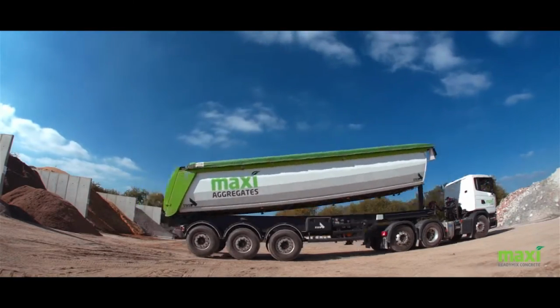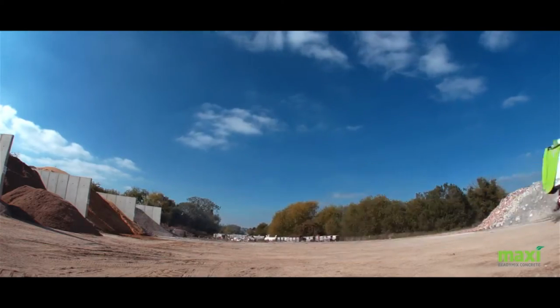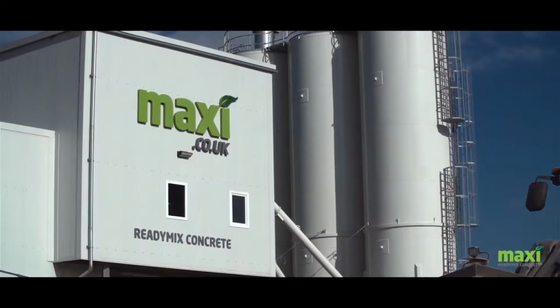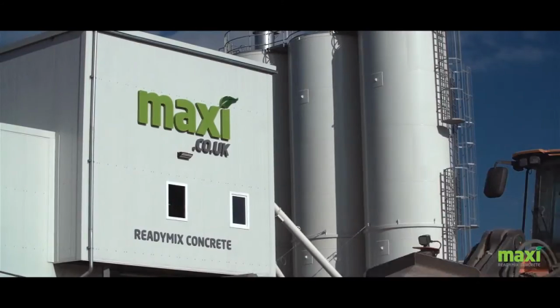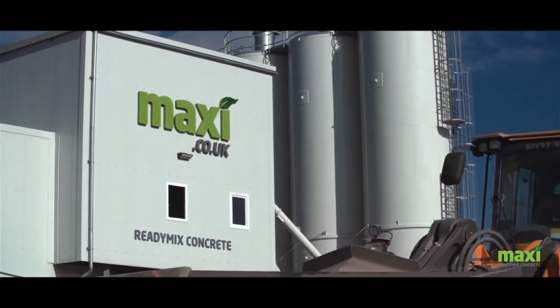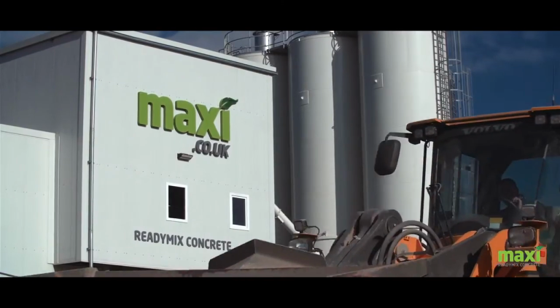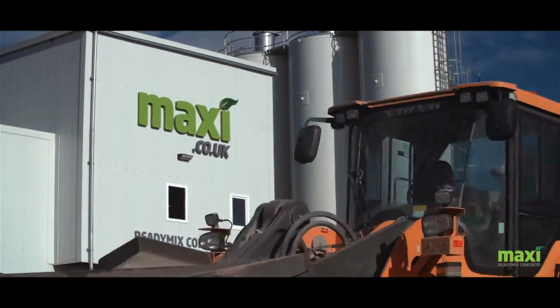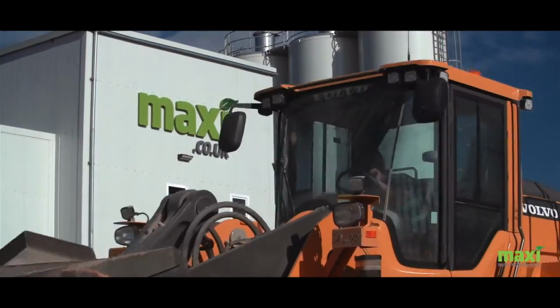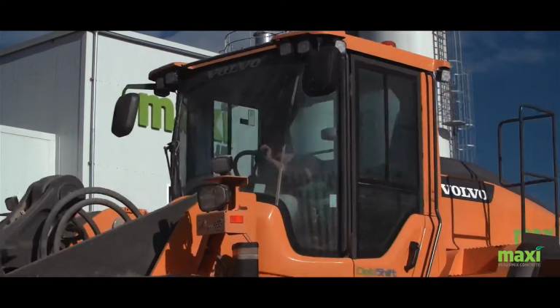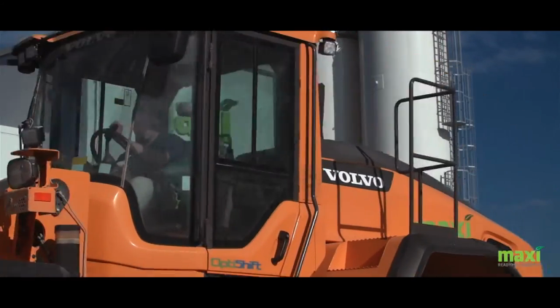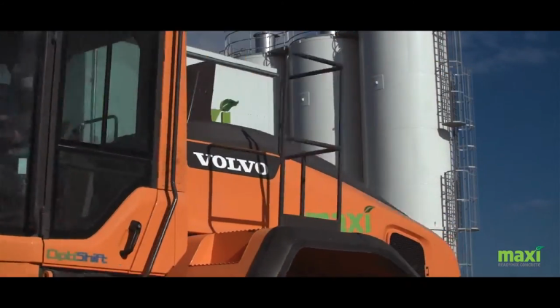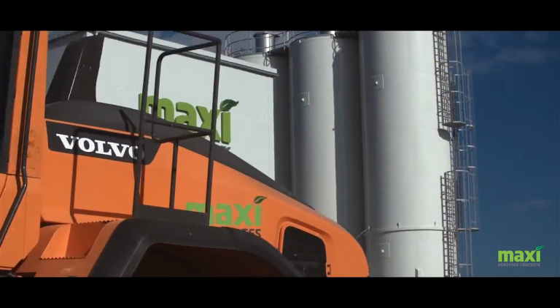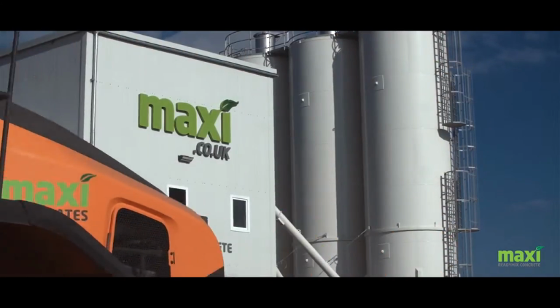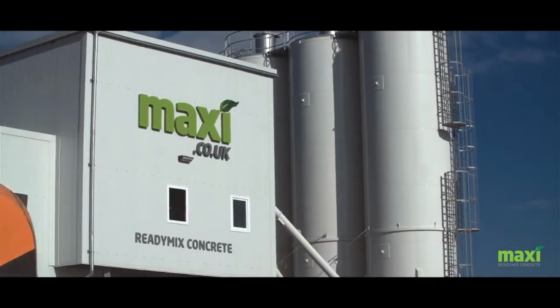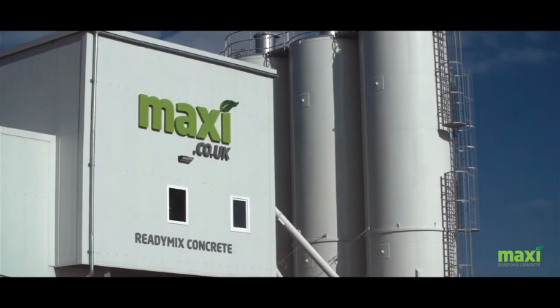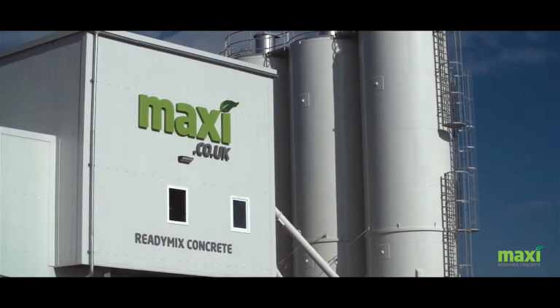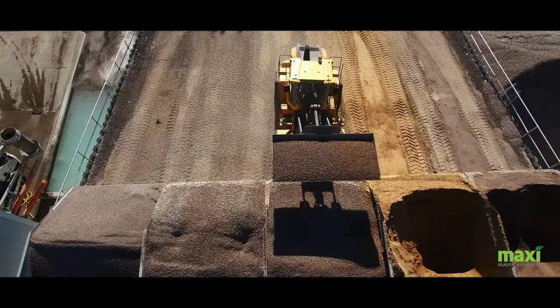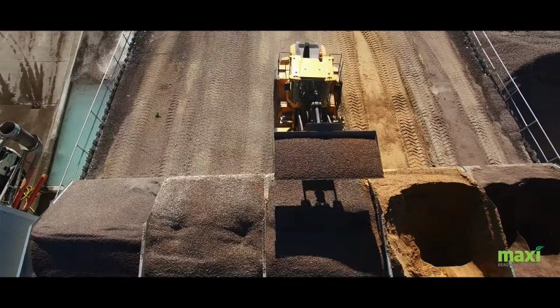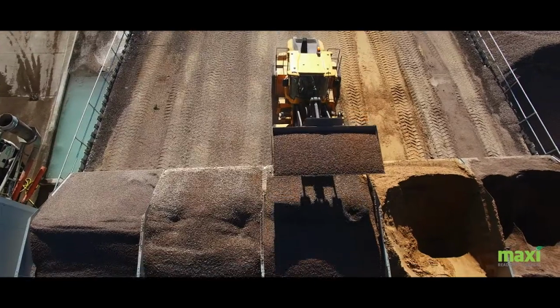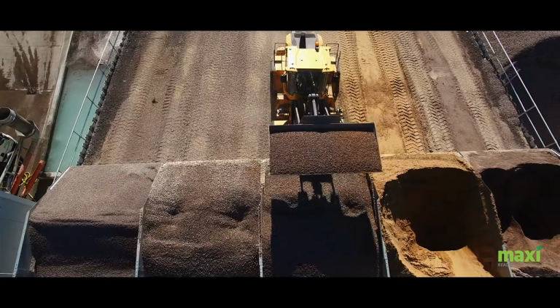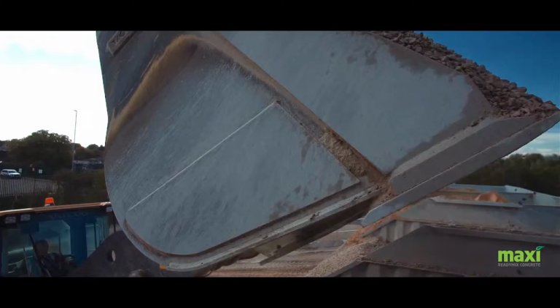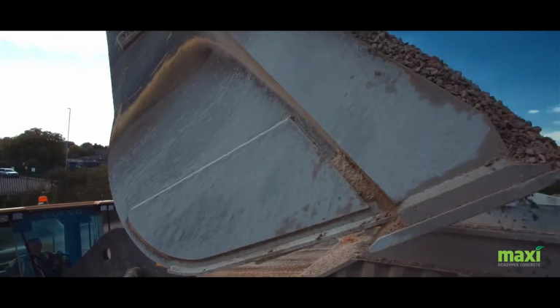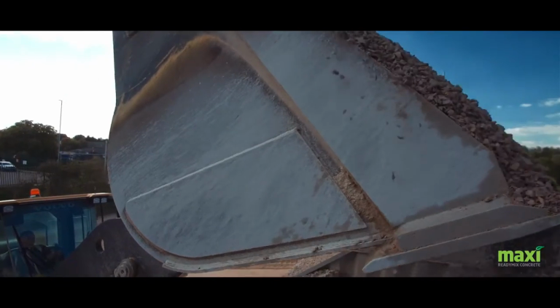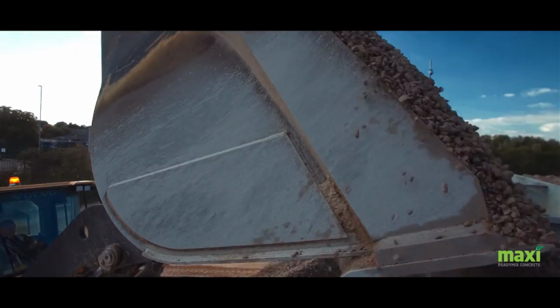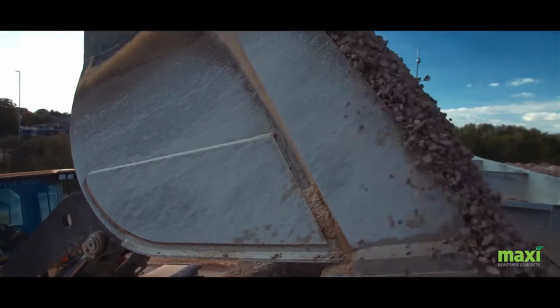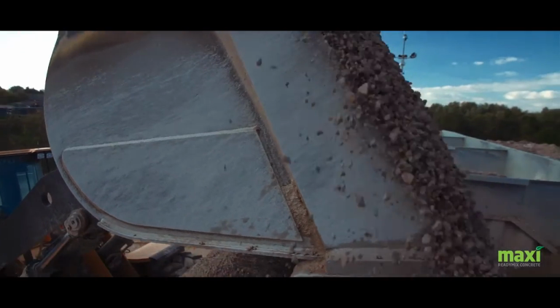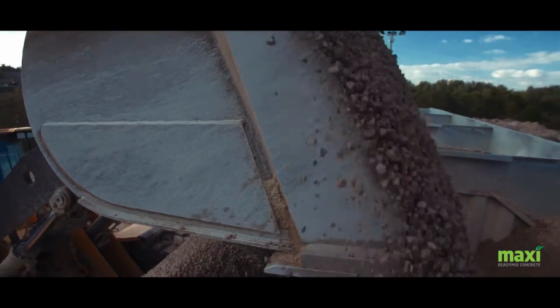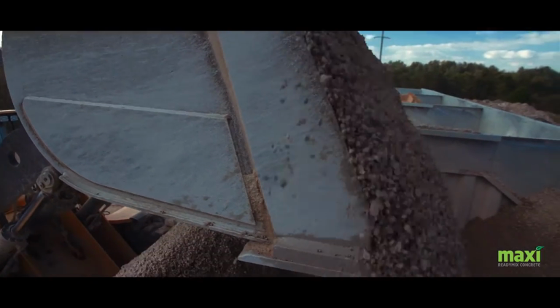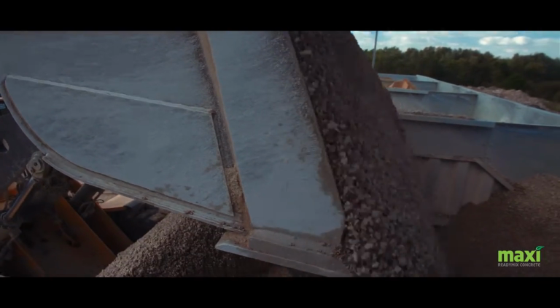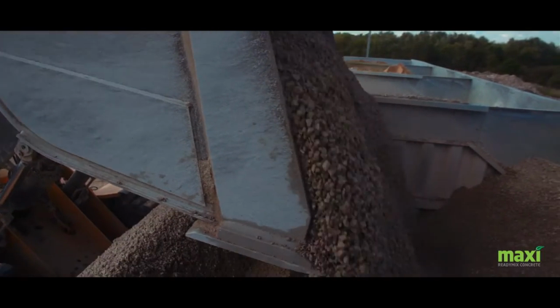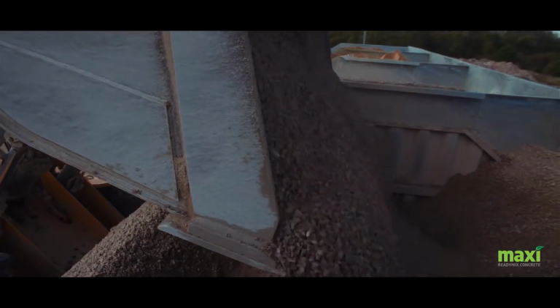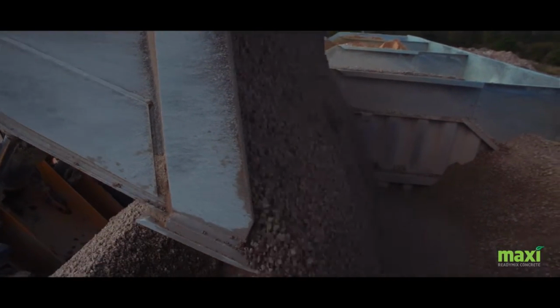Using the highest quality of aggregates, collected via their fleet of articulated tippers, all aggregates are blended to achieve an optimum grading curve.